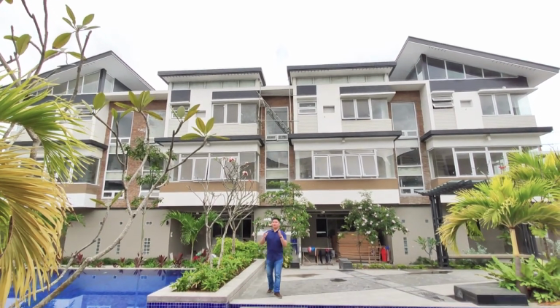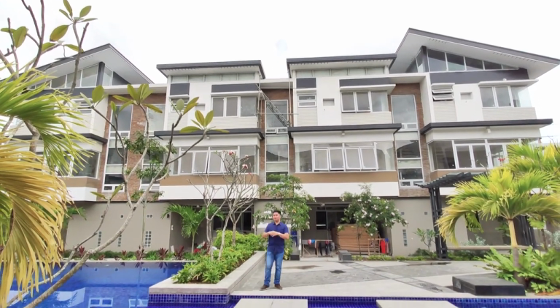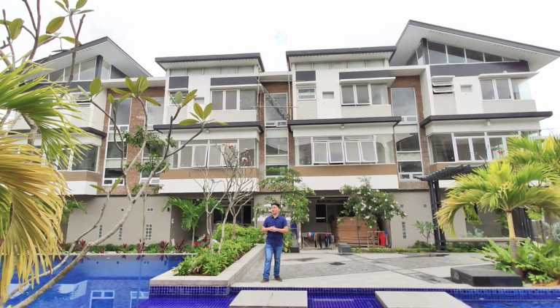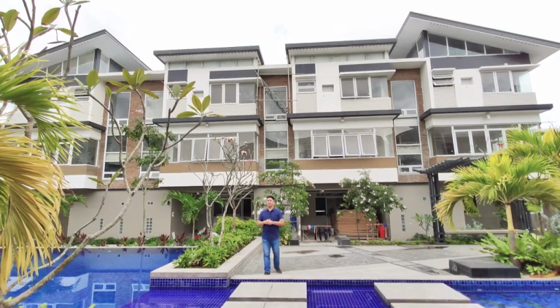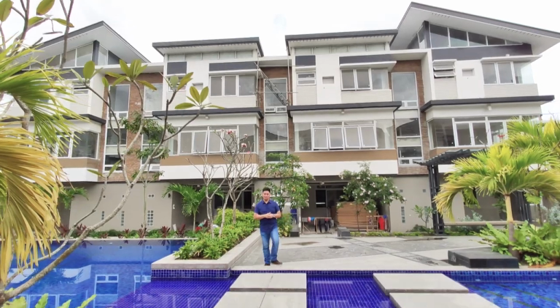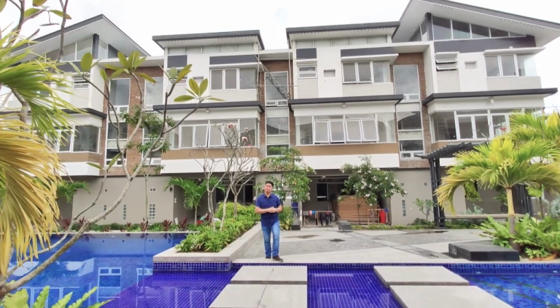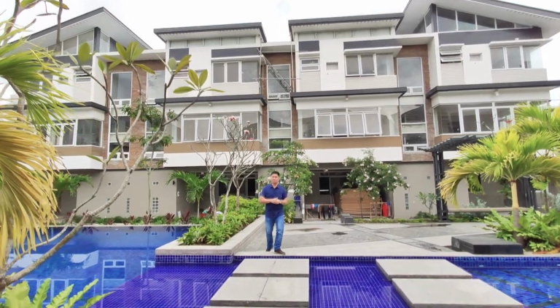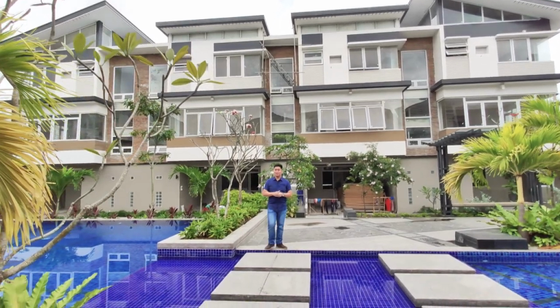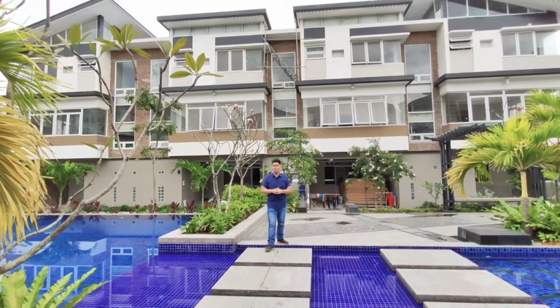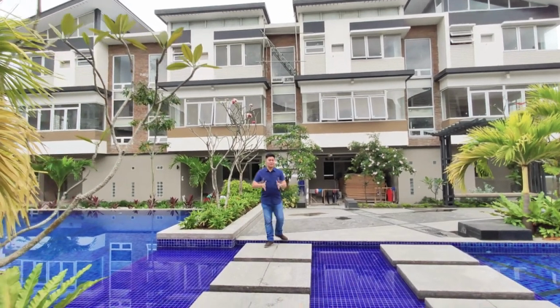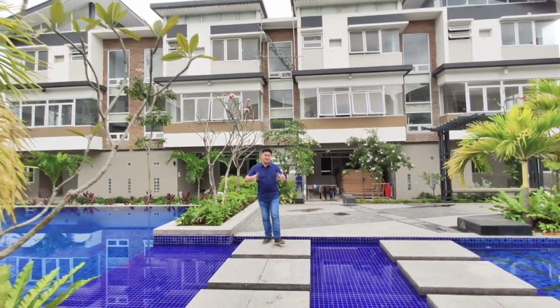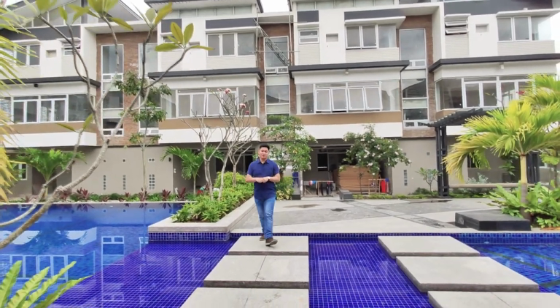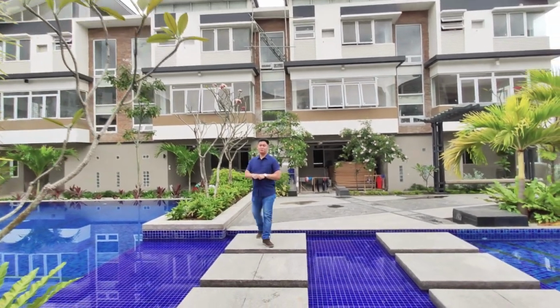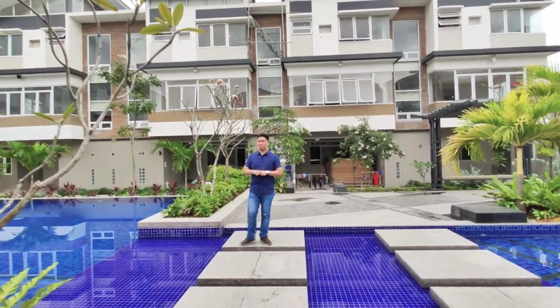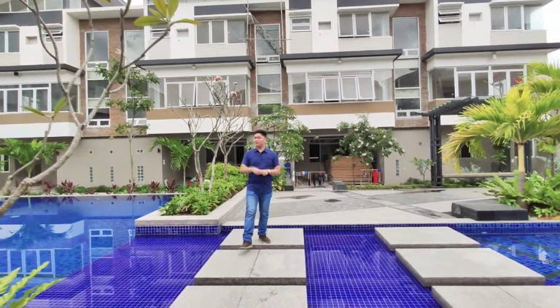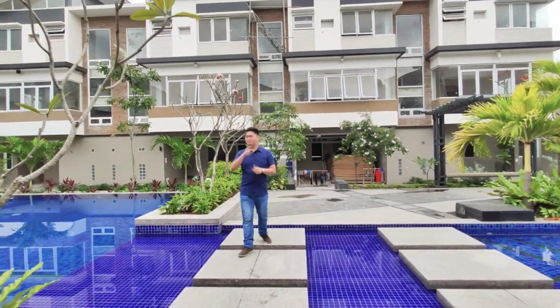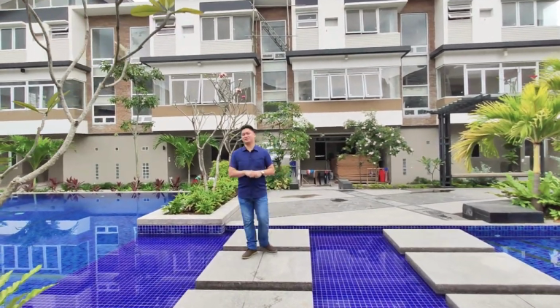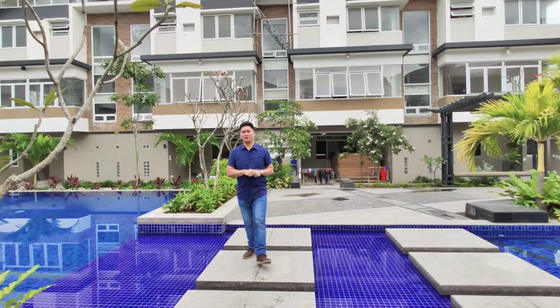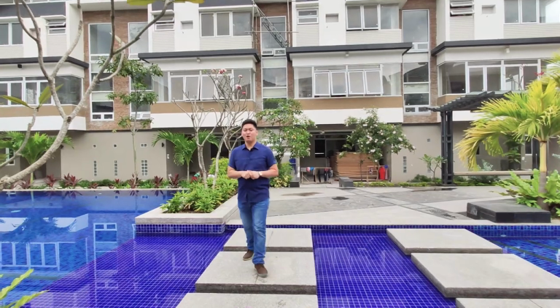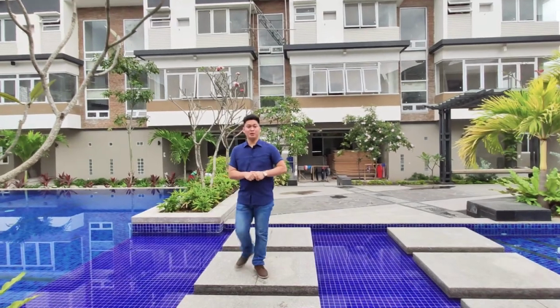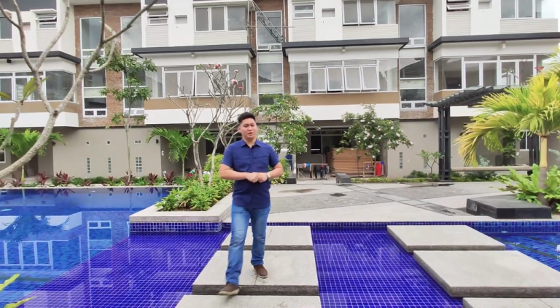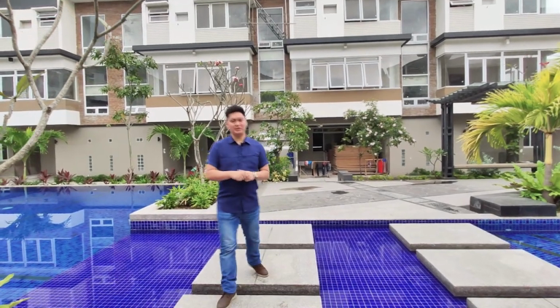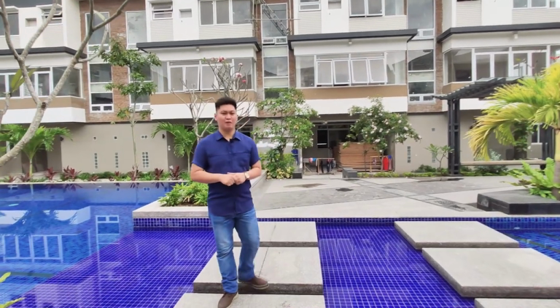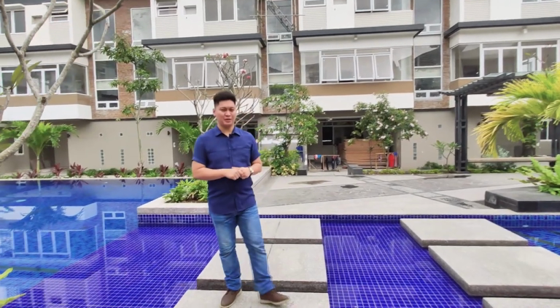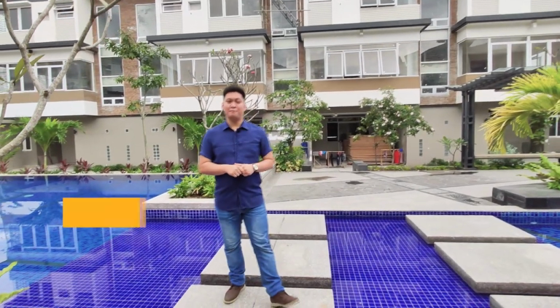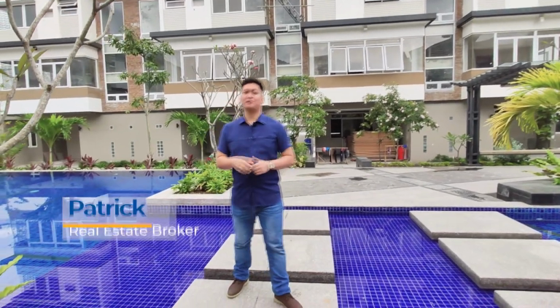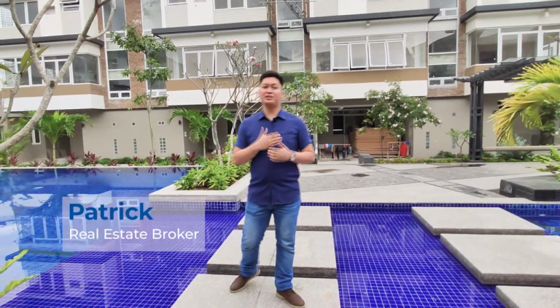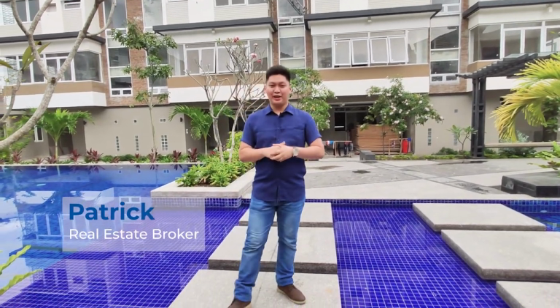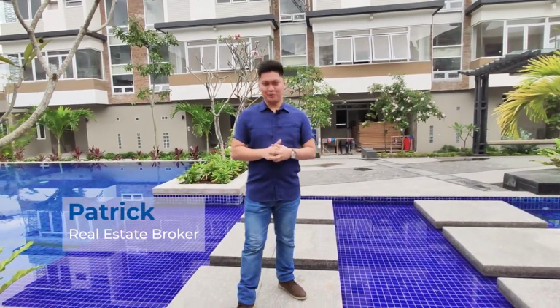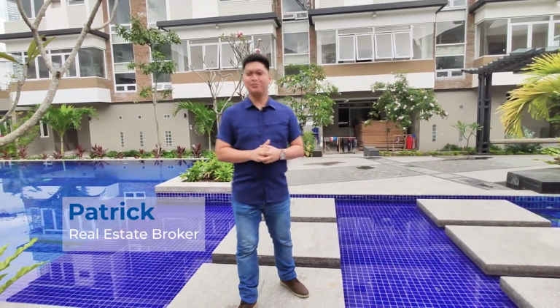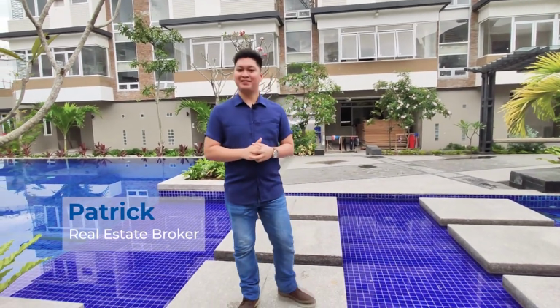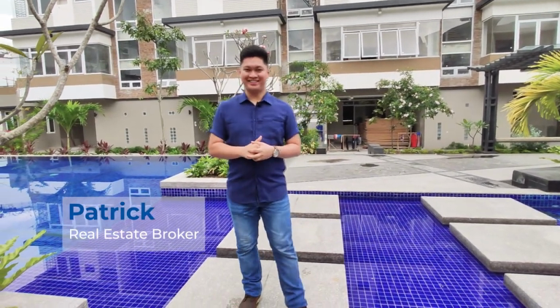Looking for a forever home perfect for raising a family? Well, this could be the property you've been searching for. Welcome to another featured house tour — my name is Patrick and I will be your property guide today.